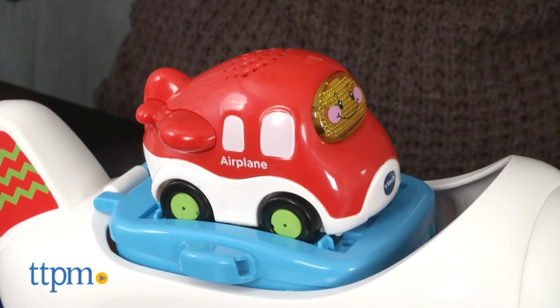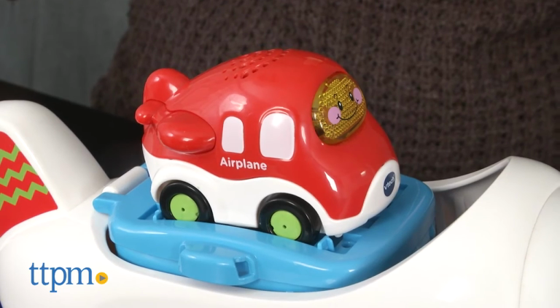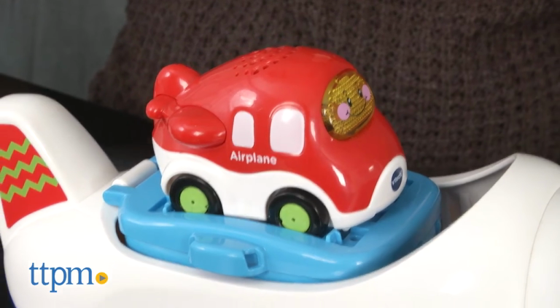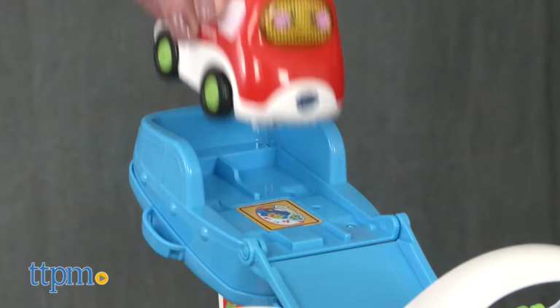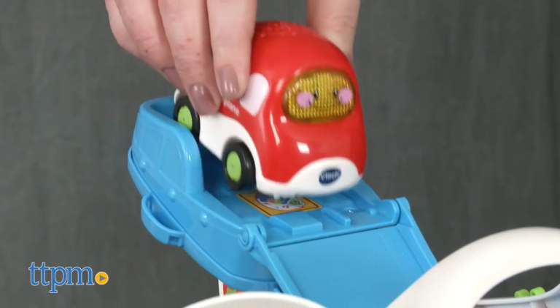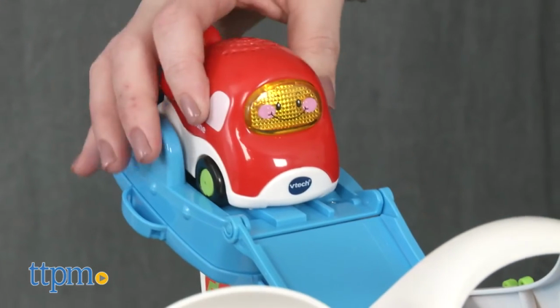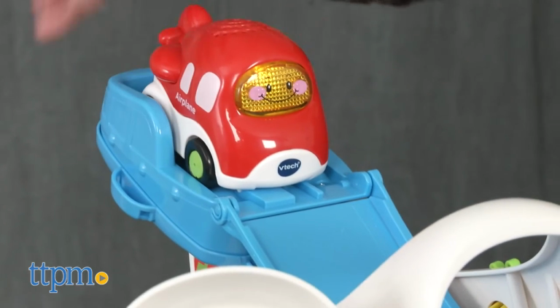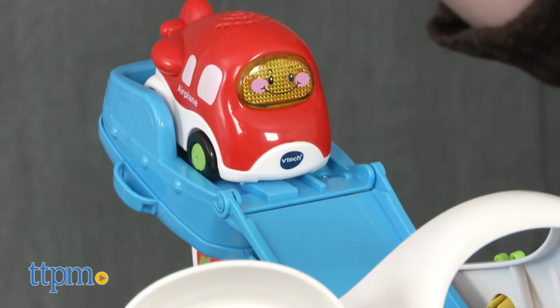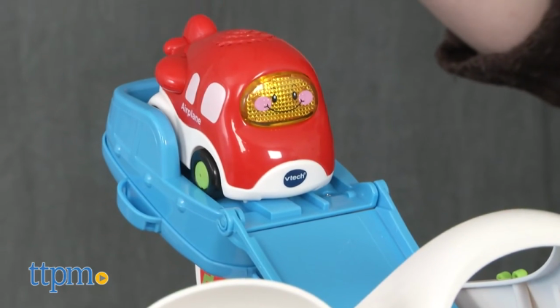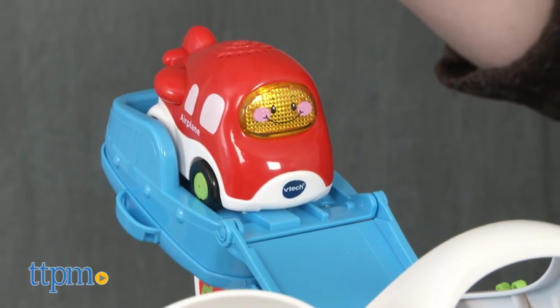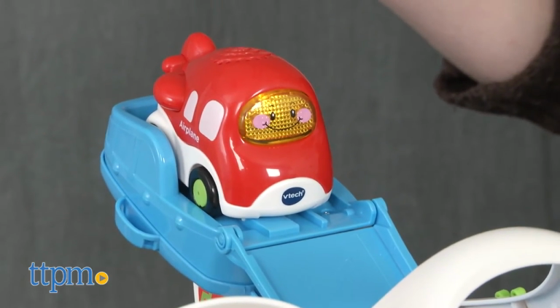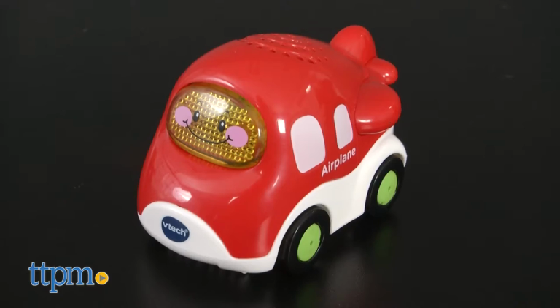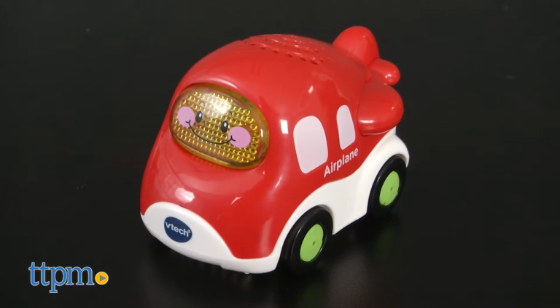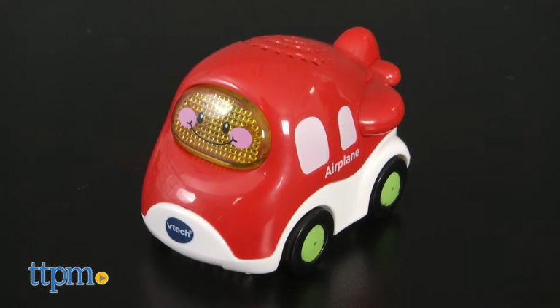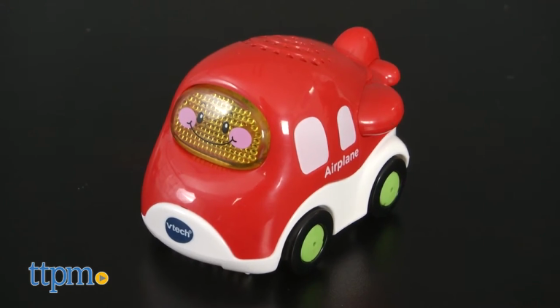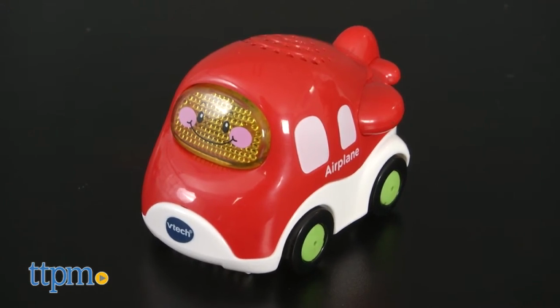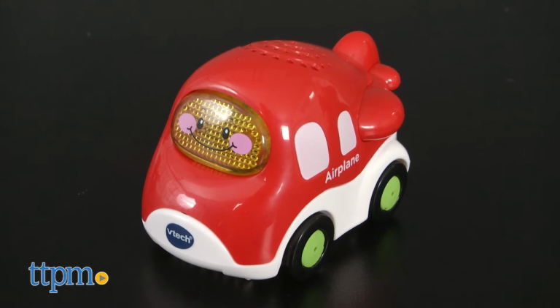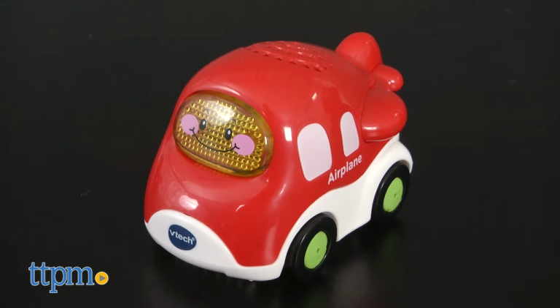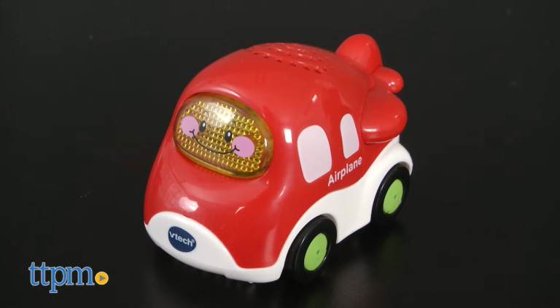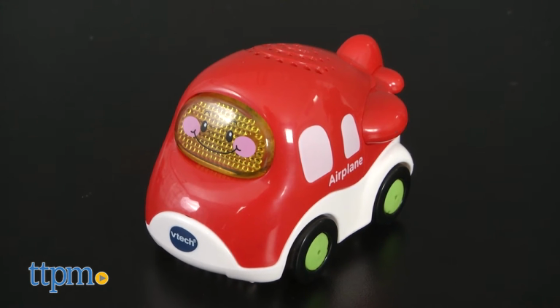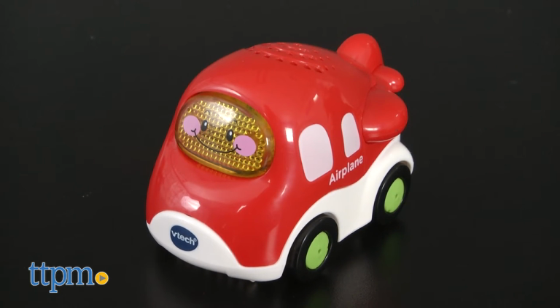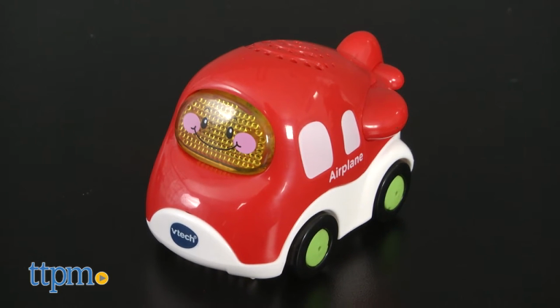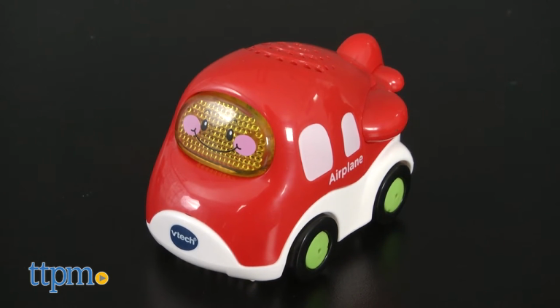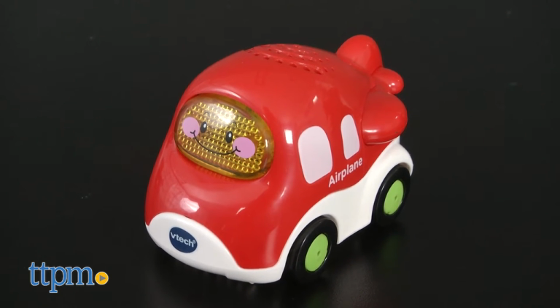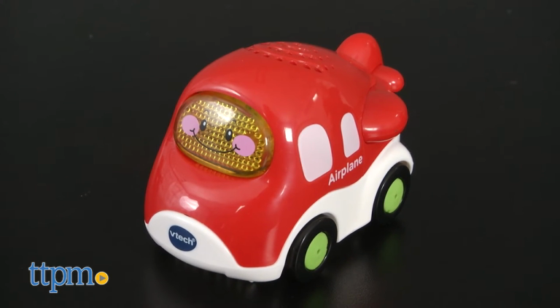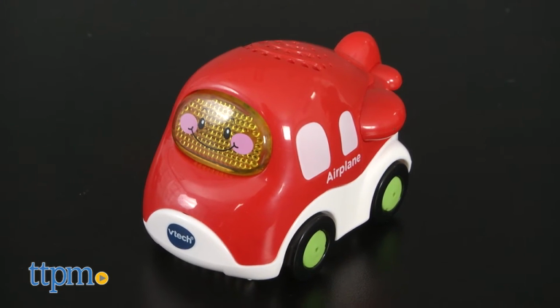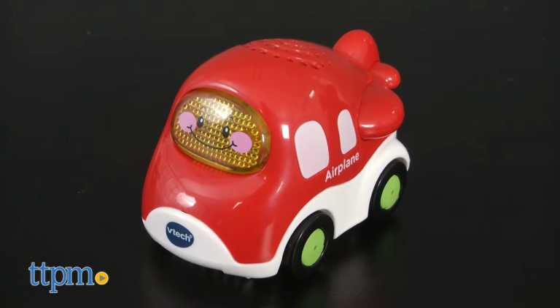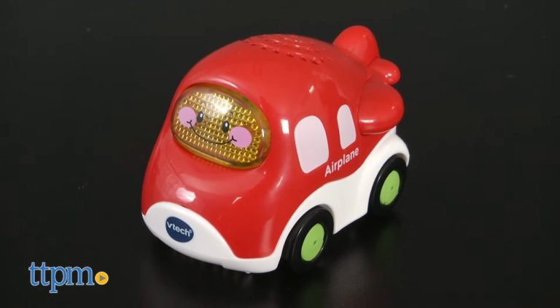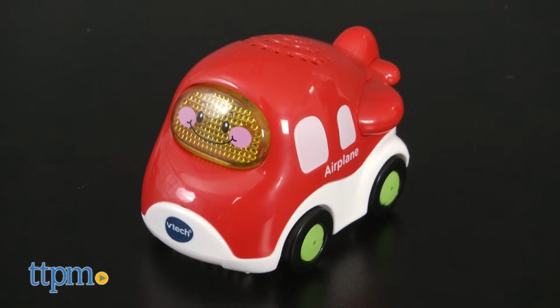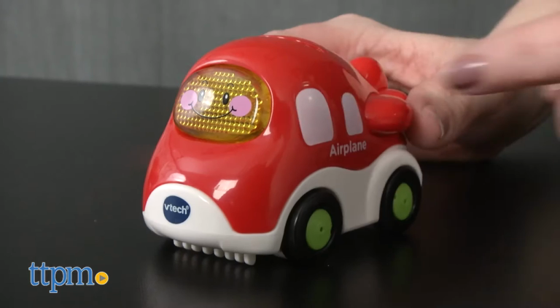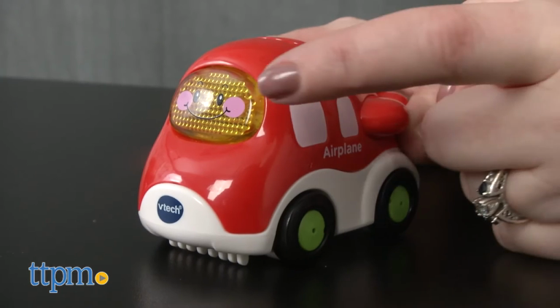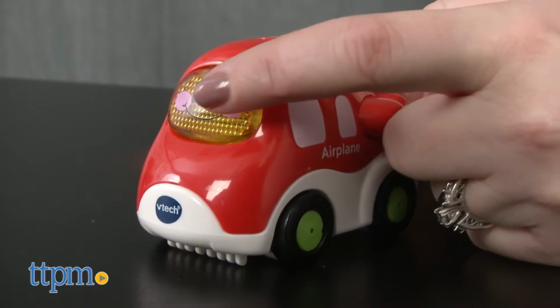Specifically for this playset, it comes with two smart point locations and one vehicle — Alex the Airplane. On its own, Alex plays three sing-along songs and different phrases meant to introduce kids to the letter A.